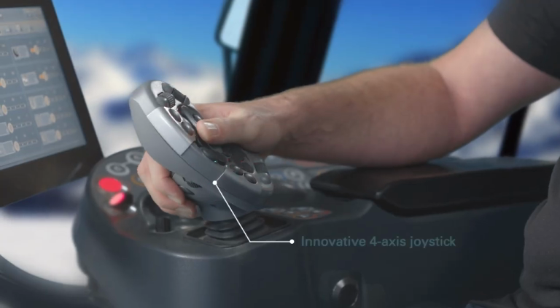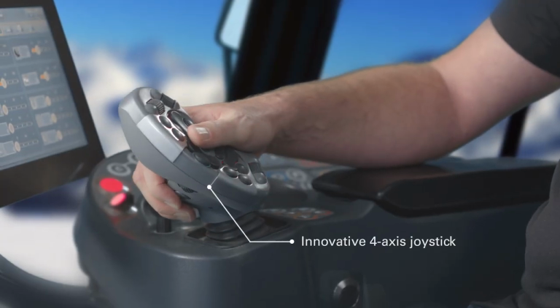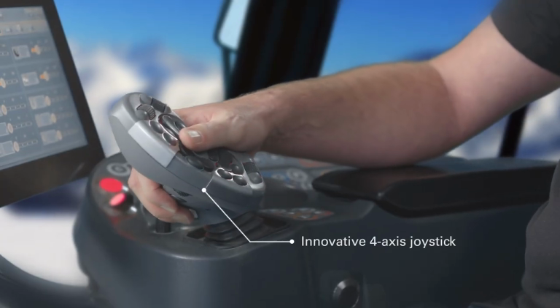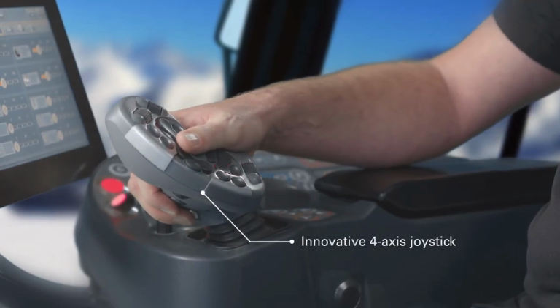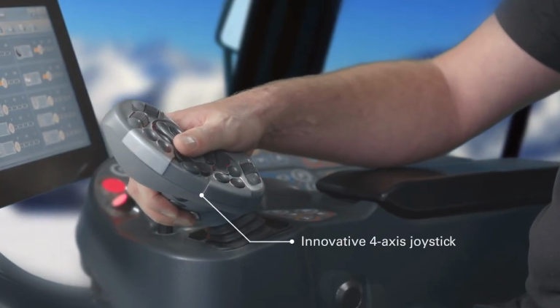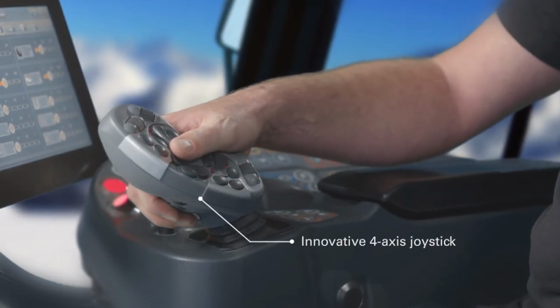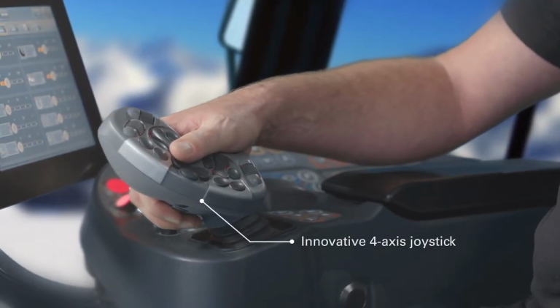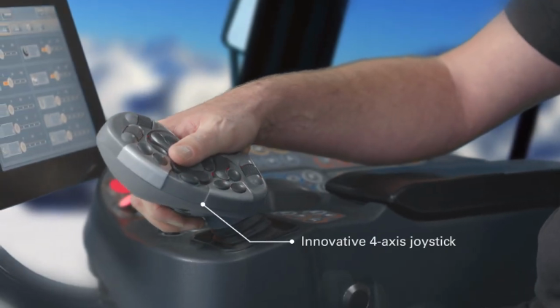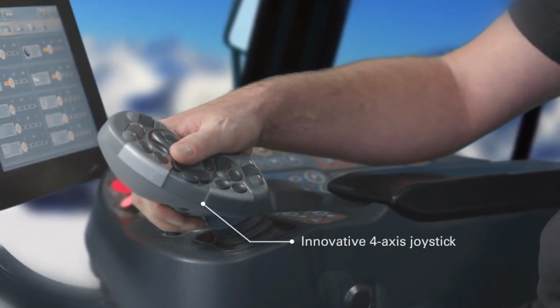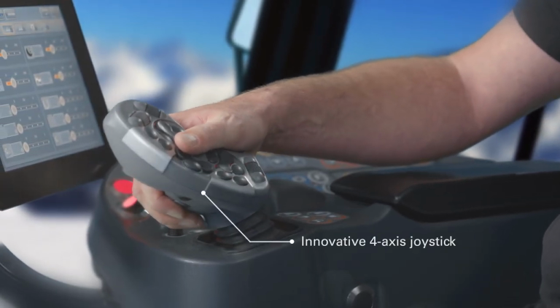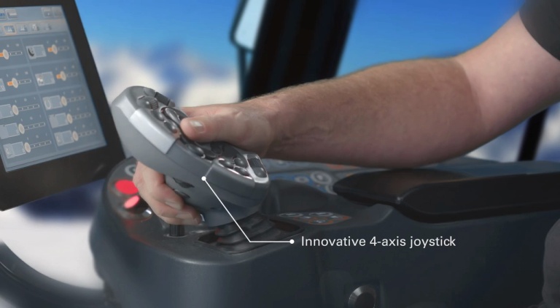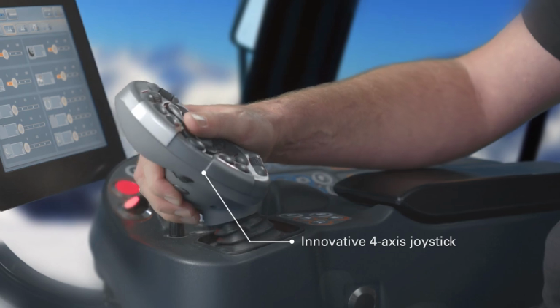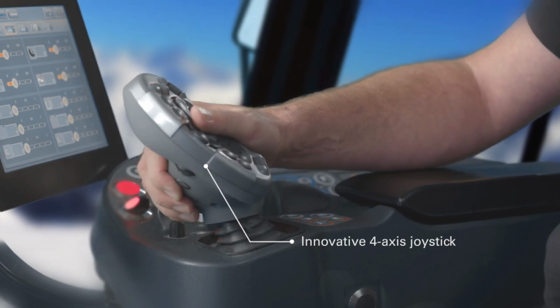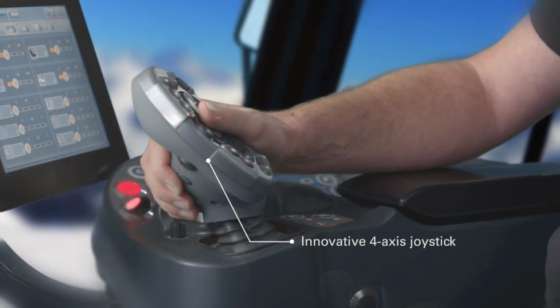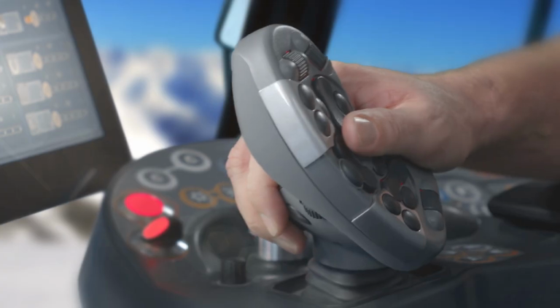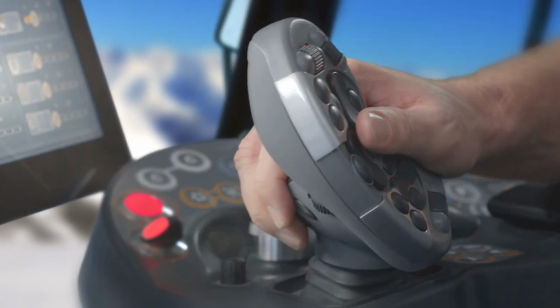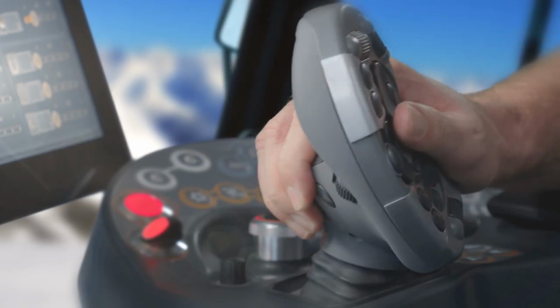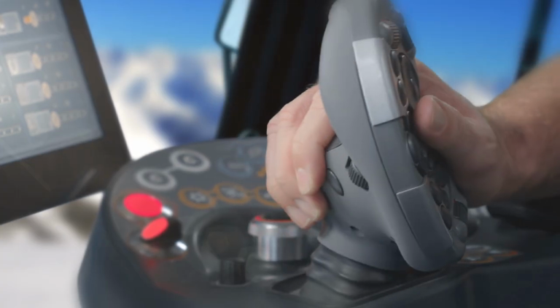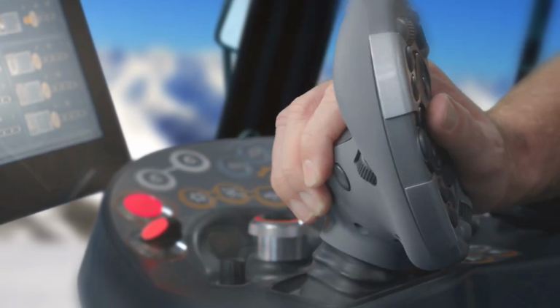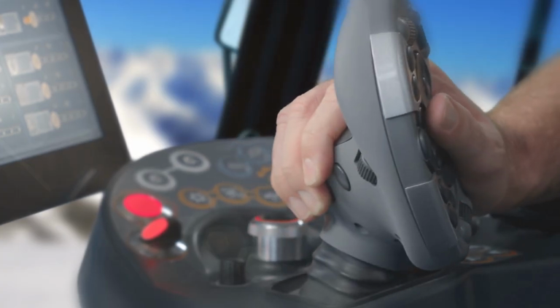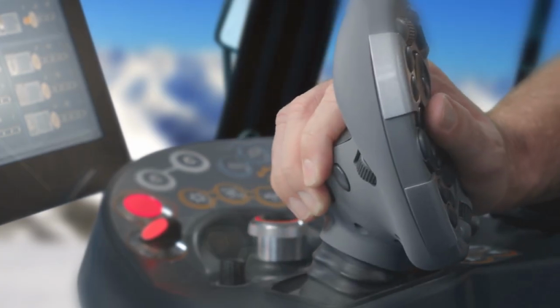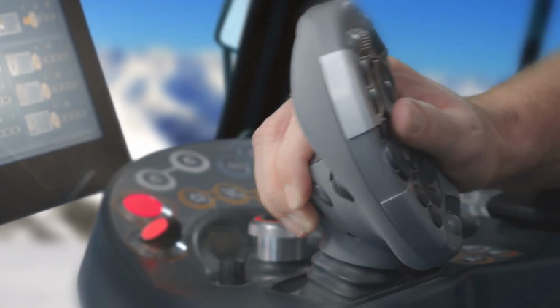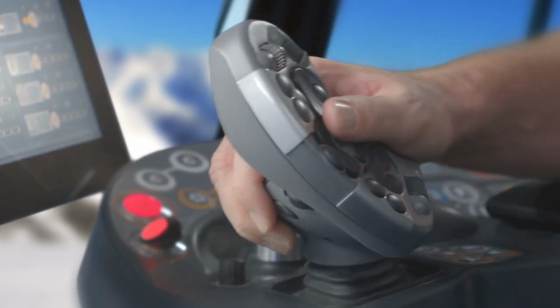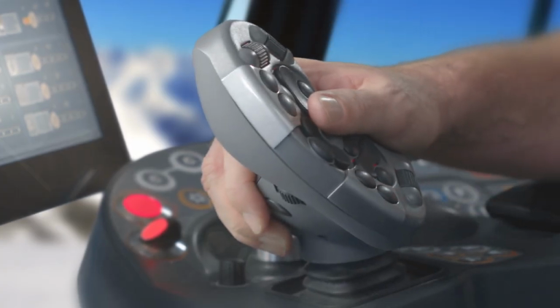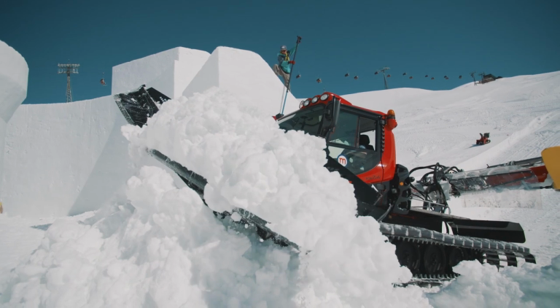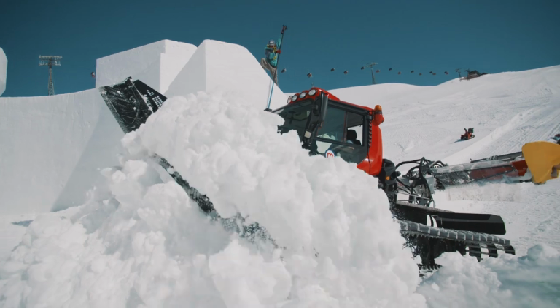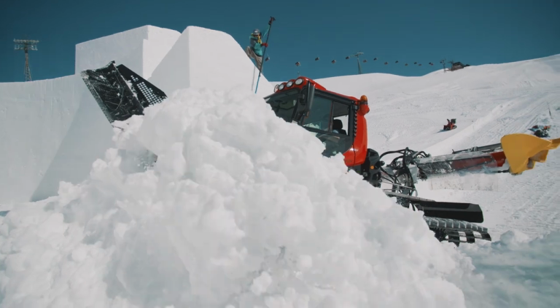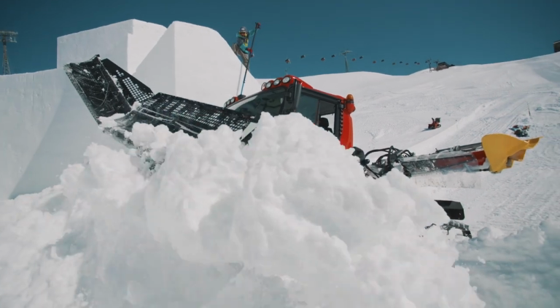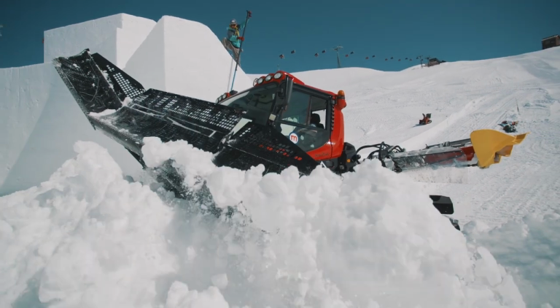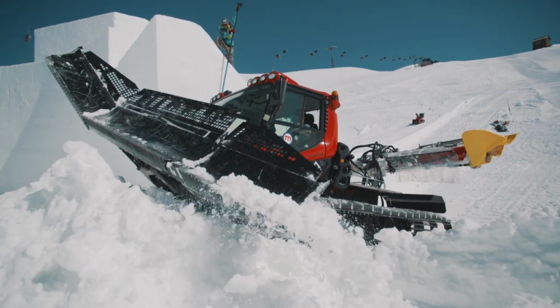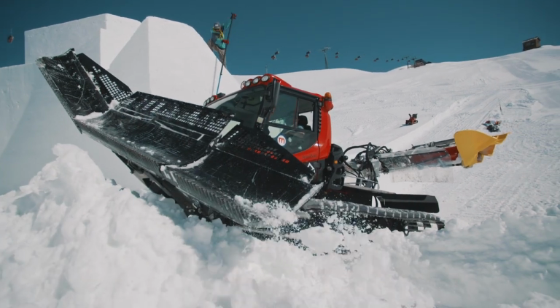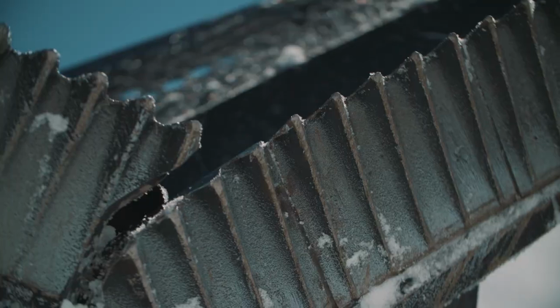Rafi has managed to implement operation of all axes with just one joystick. By moving and rotating the joystick around the different axes, the snow plow can be controlled accurately.